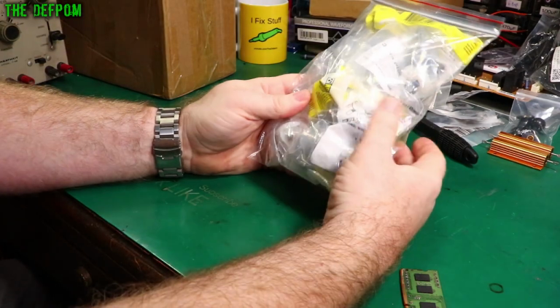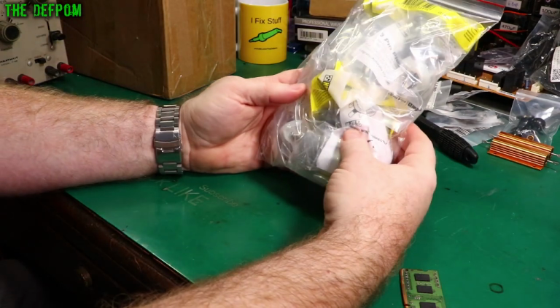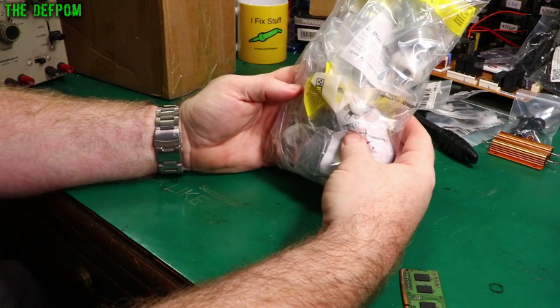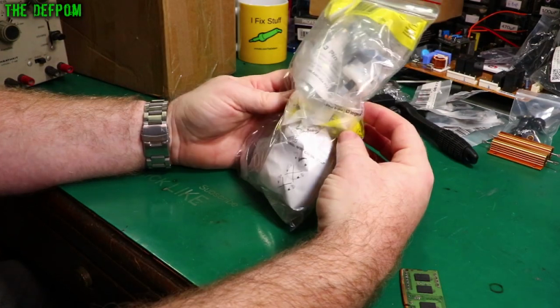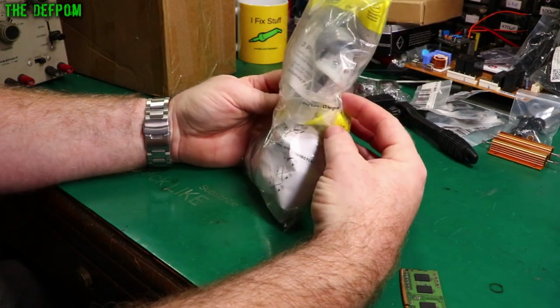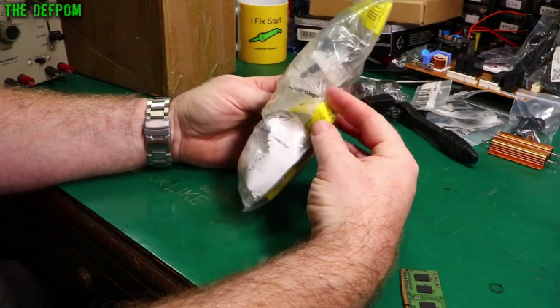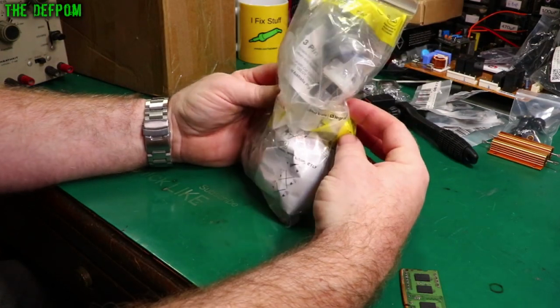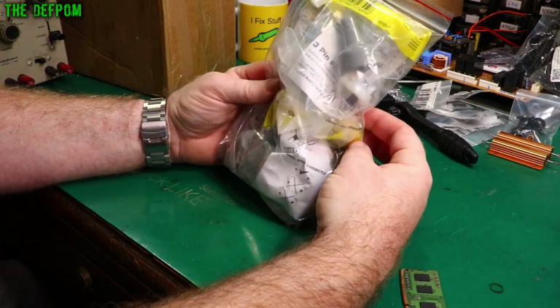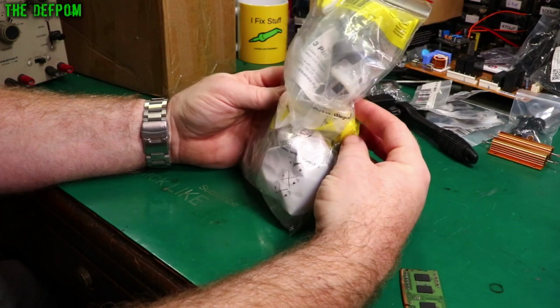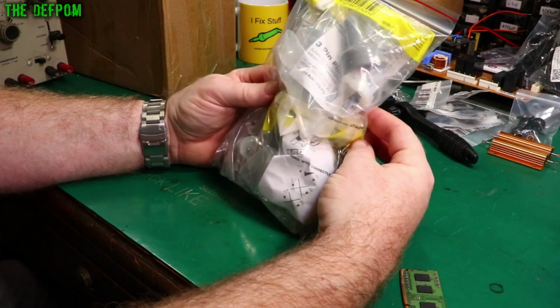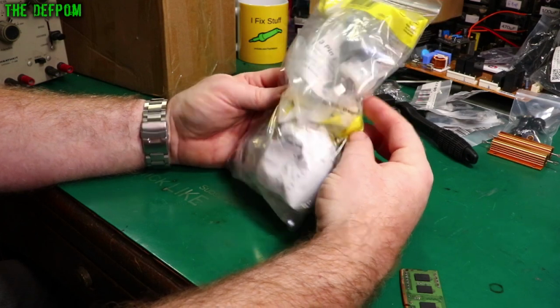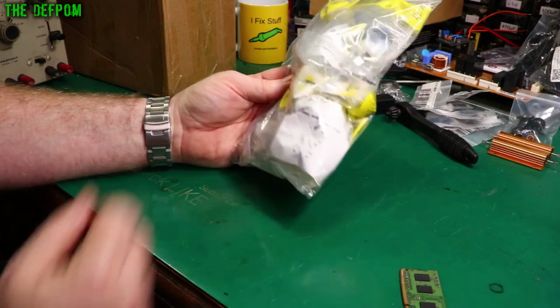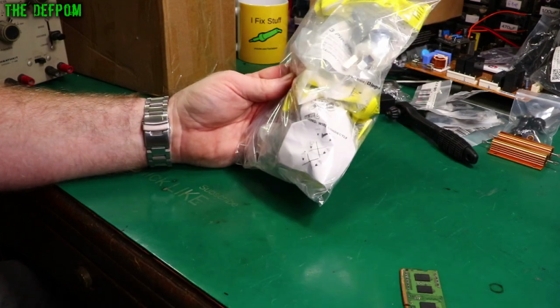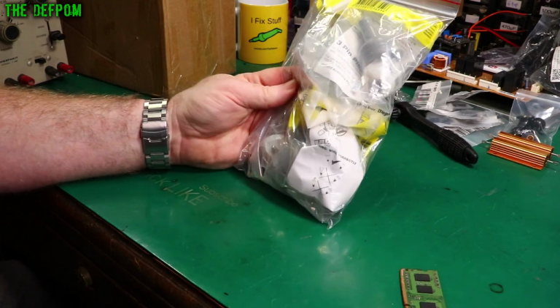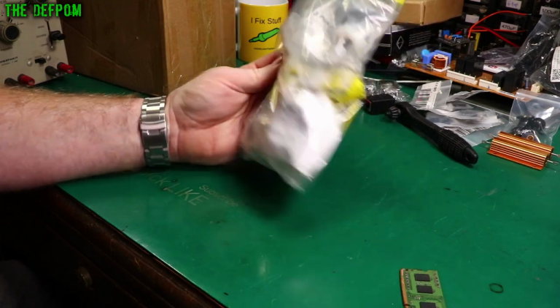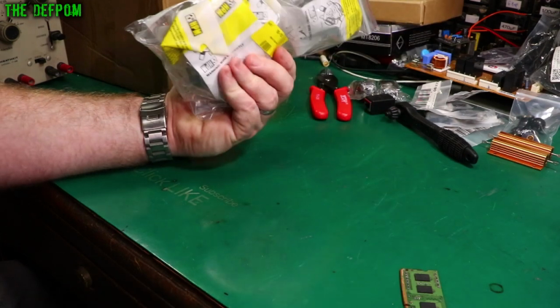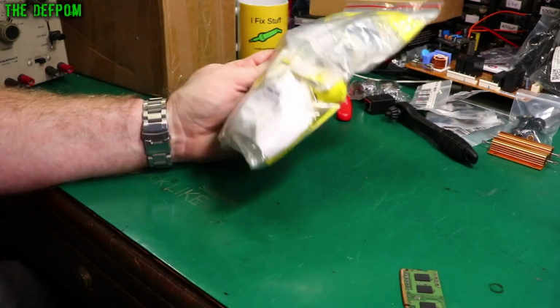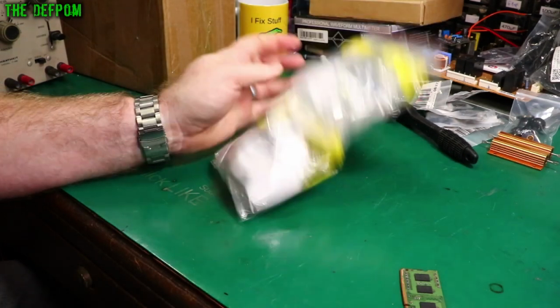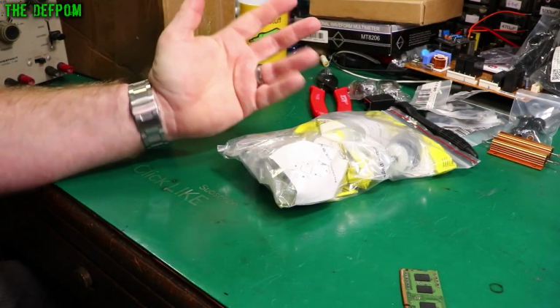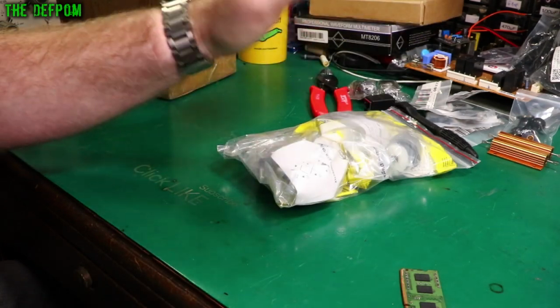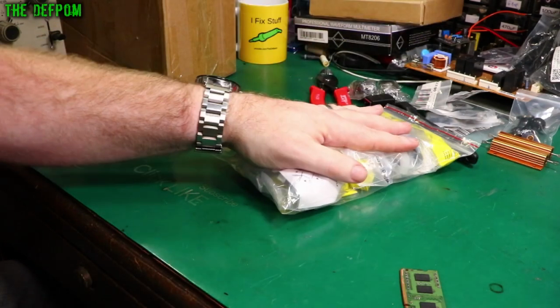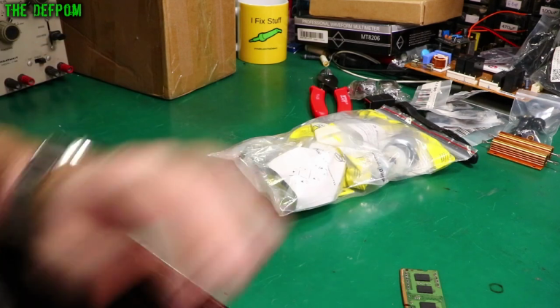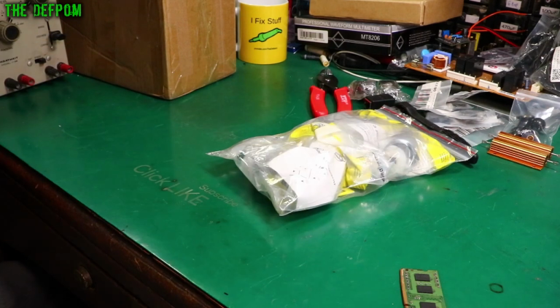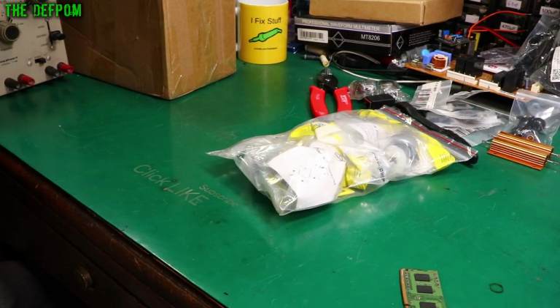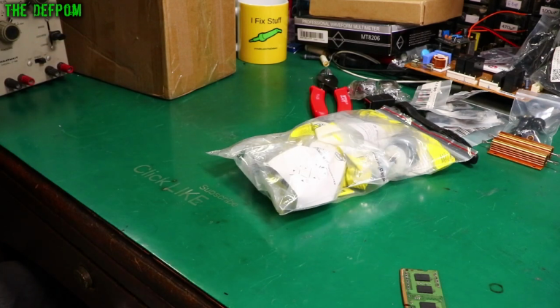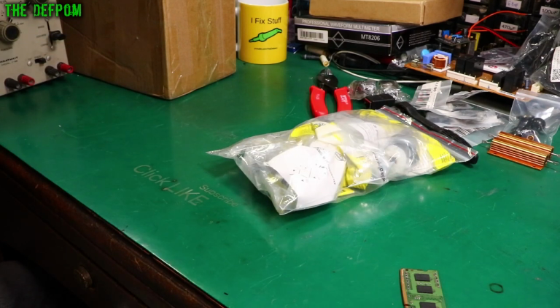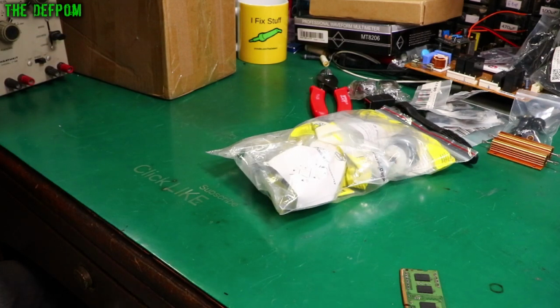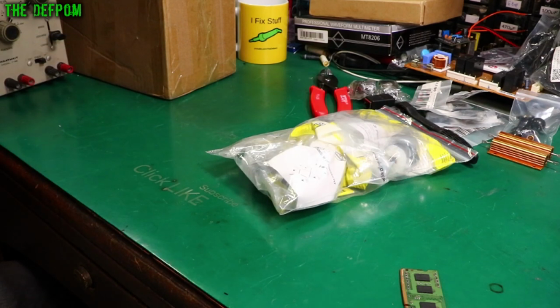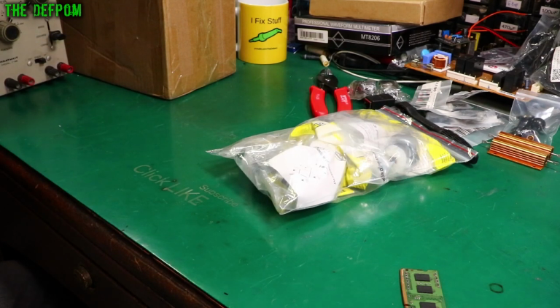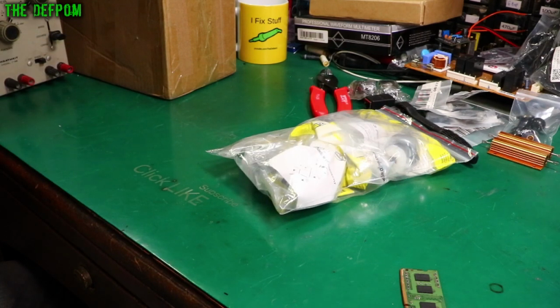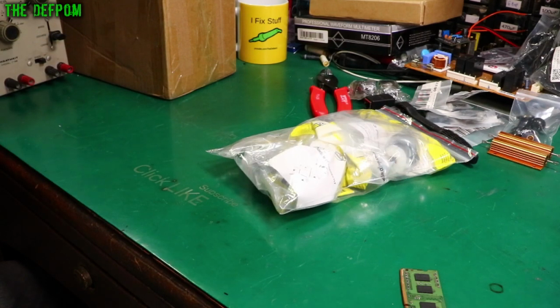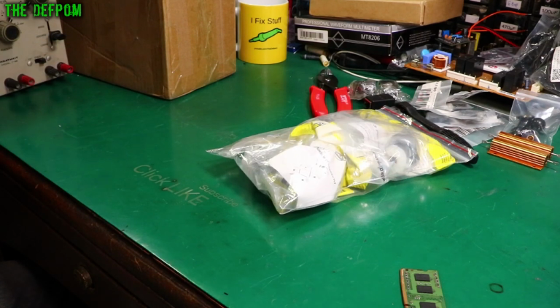A bunch of plugs. Yeah, use it on plugs — absolutely garbage, but that's what you have to use. I basically ran out of plugs to use, now I've got some more. Yeah, I don't like them.